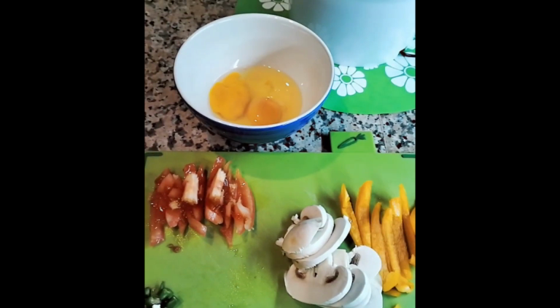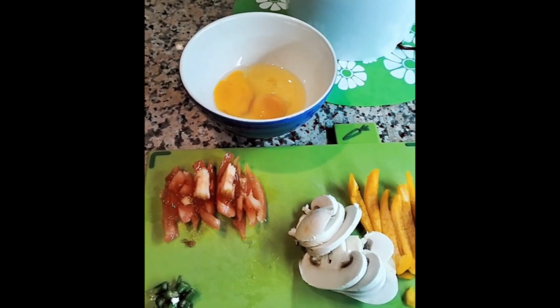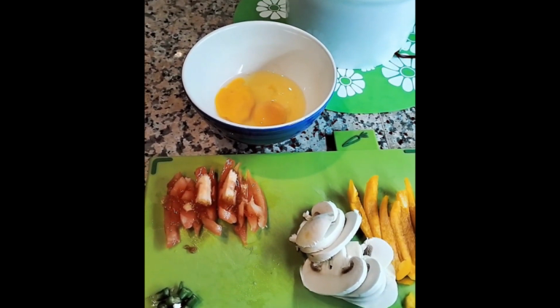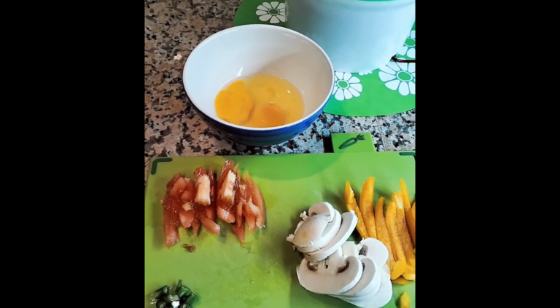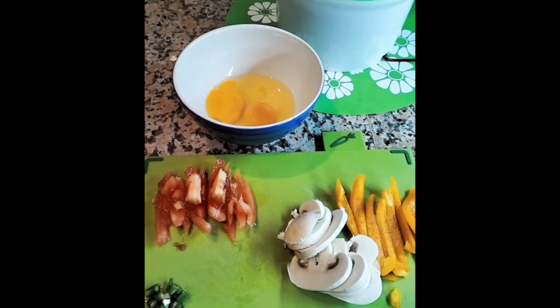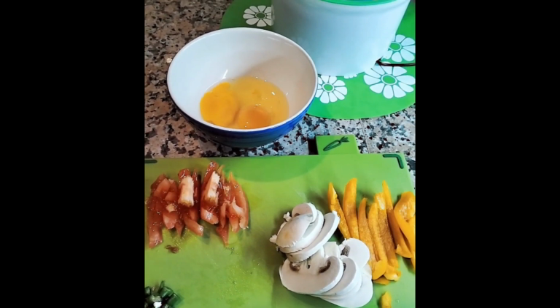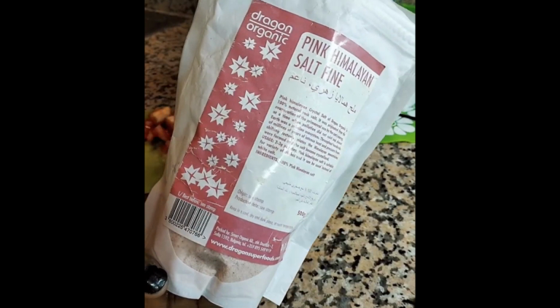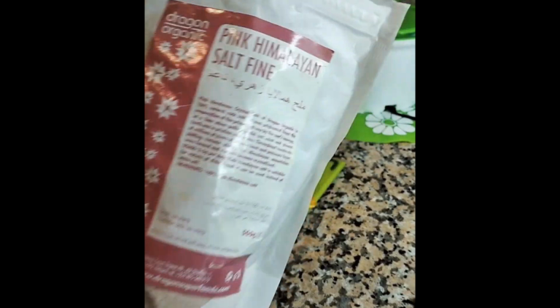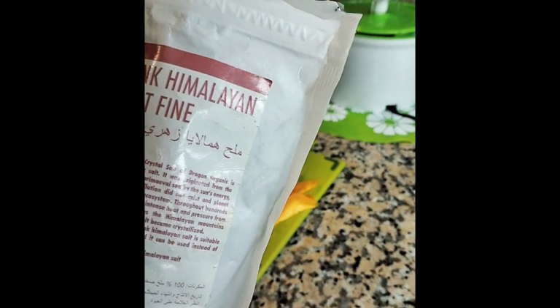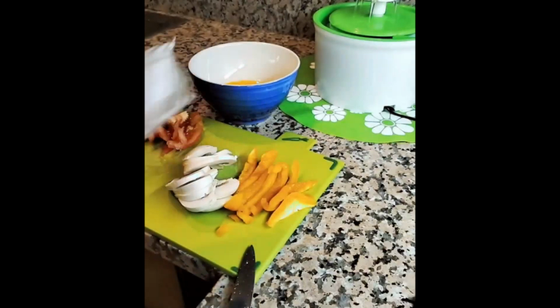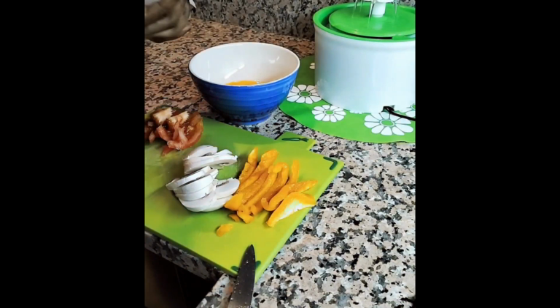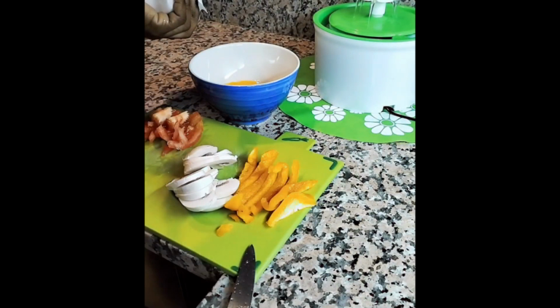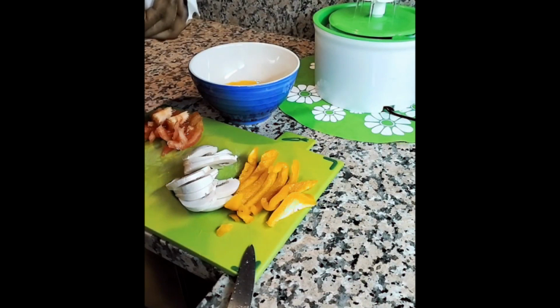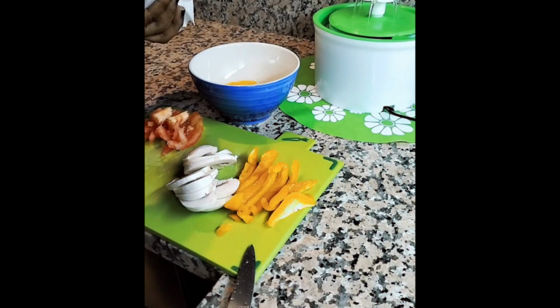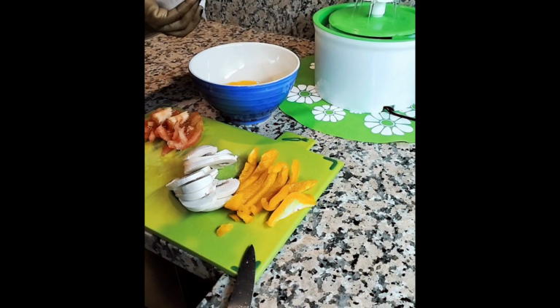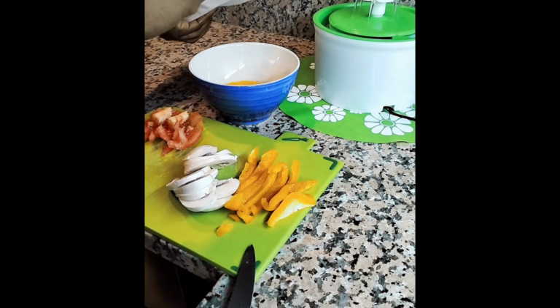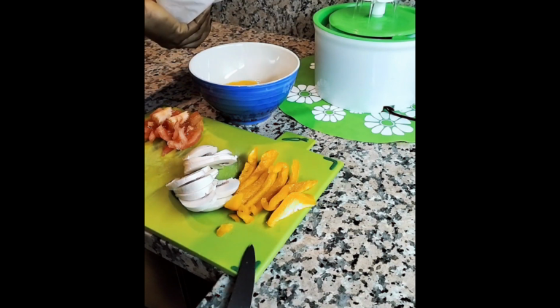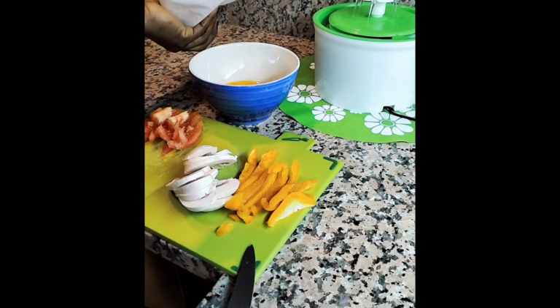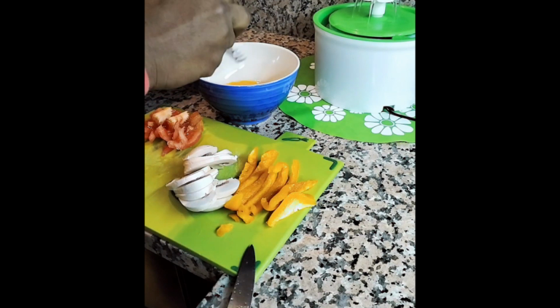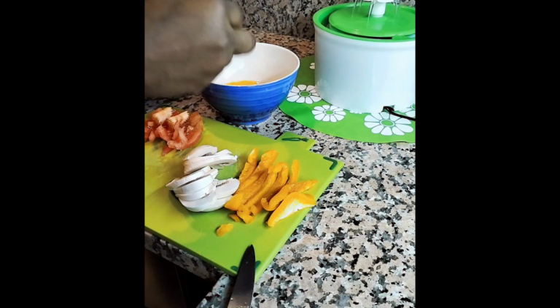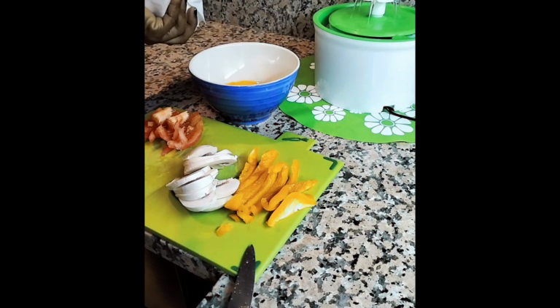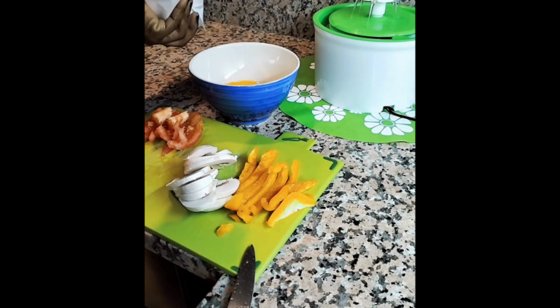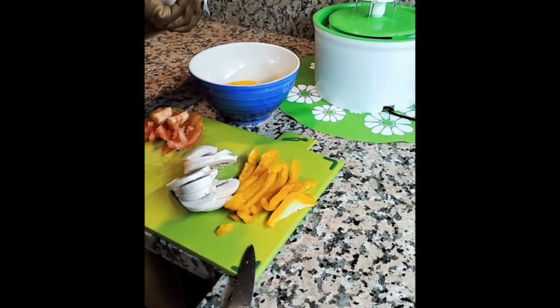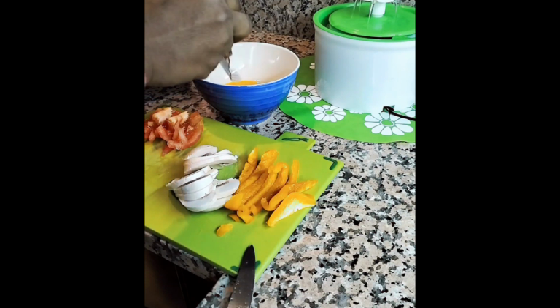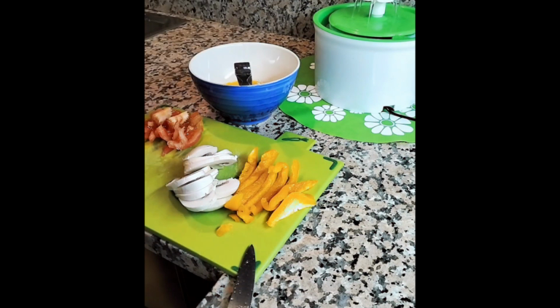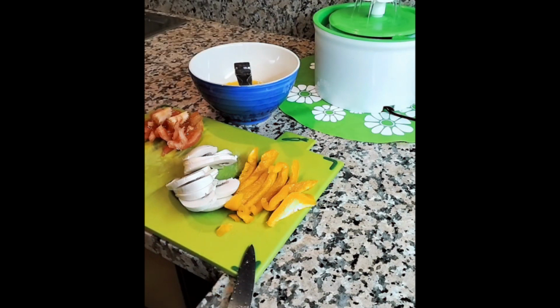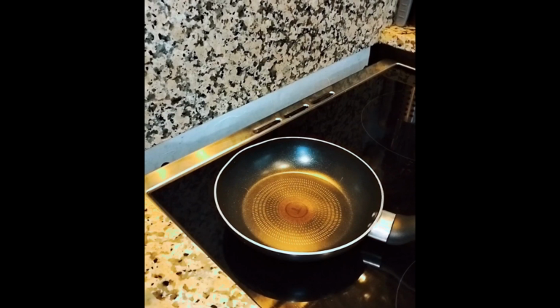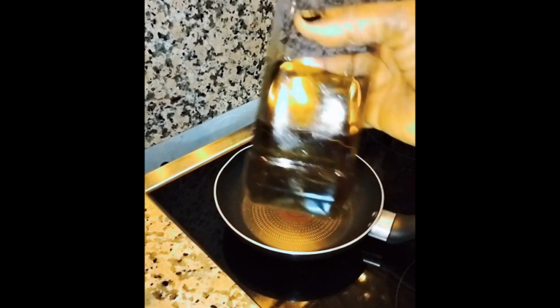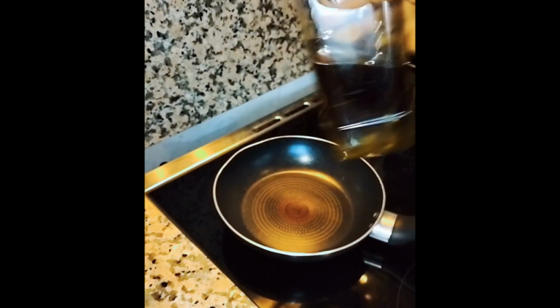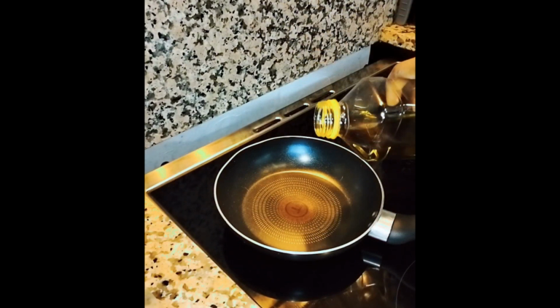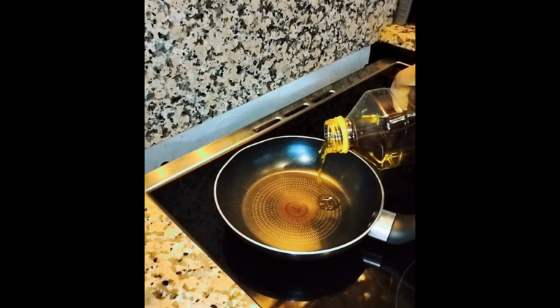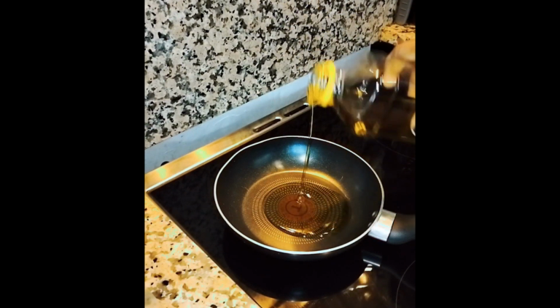After slicing with two green chilies — because I love spicy food — I just put a little bit of my pink Himalayan salt inside the egg. Then the next thing went straight to the frying.